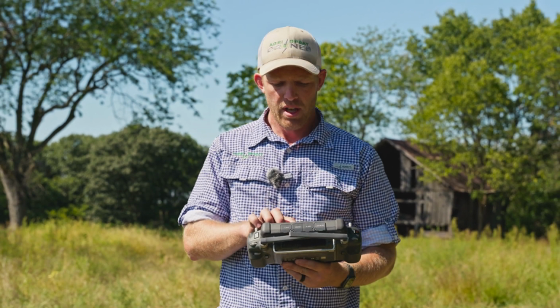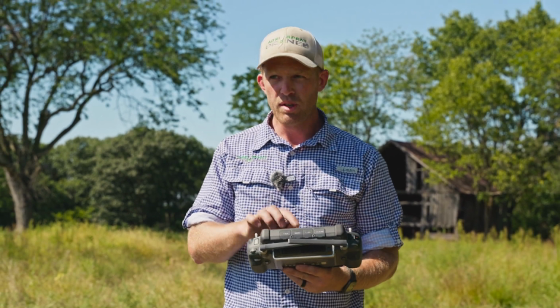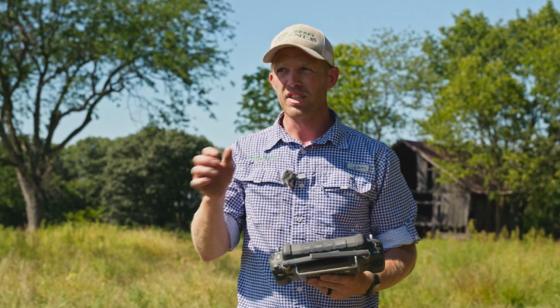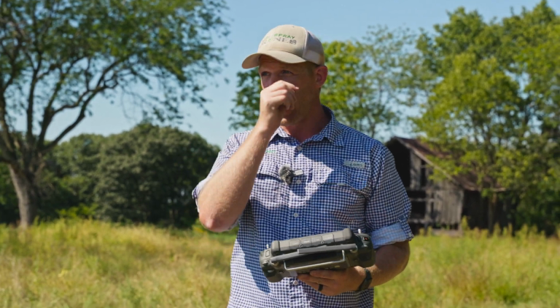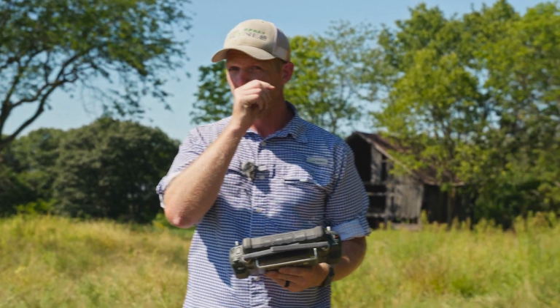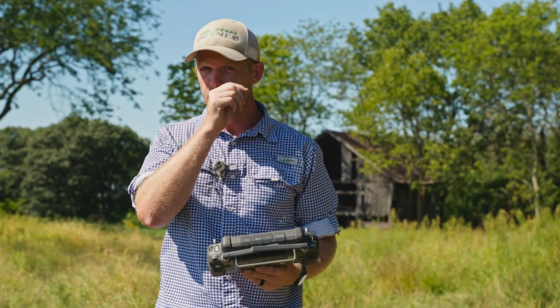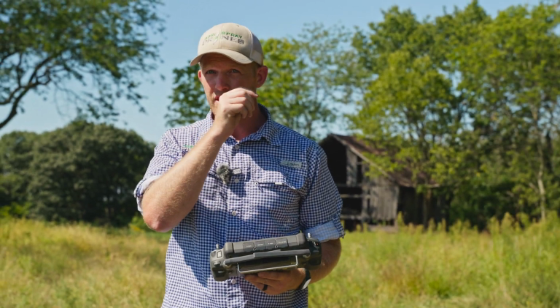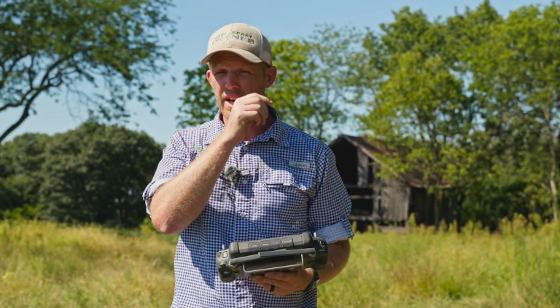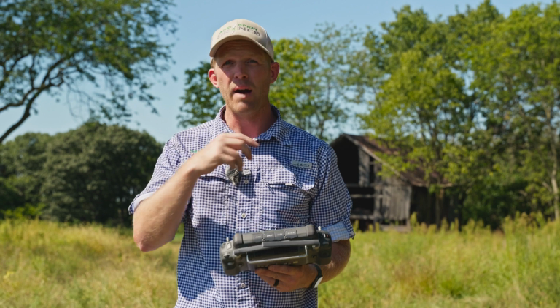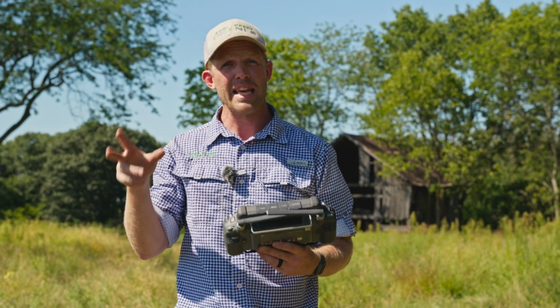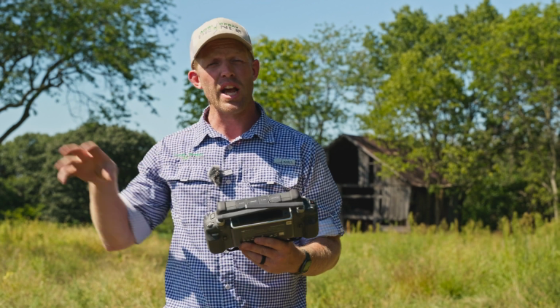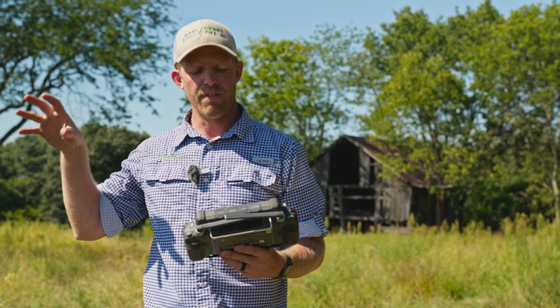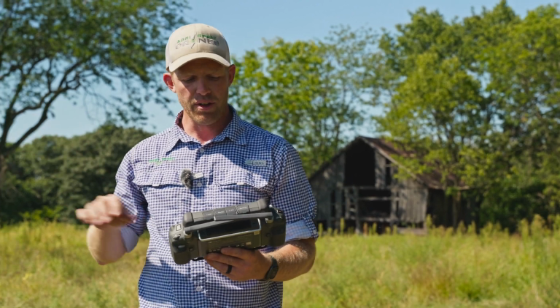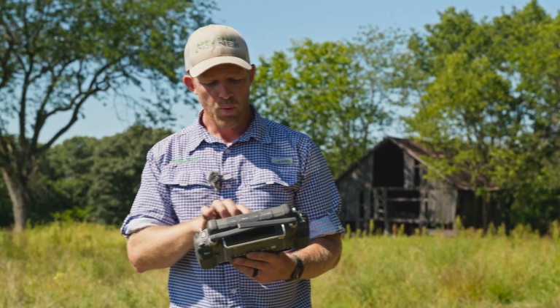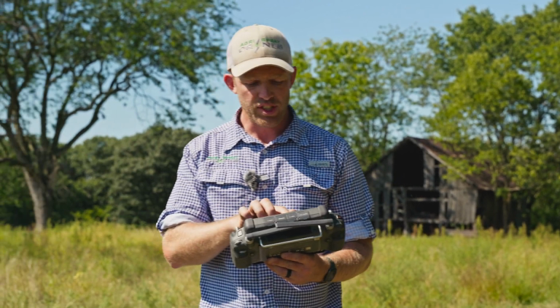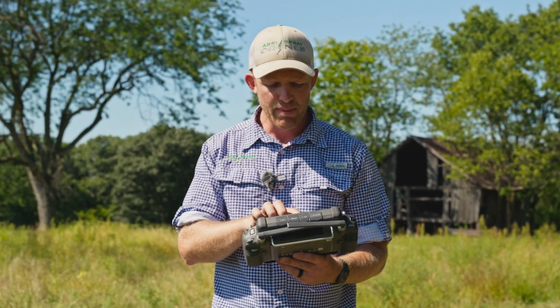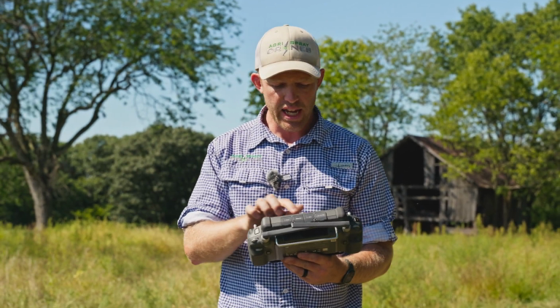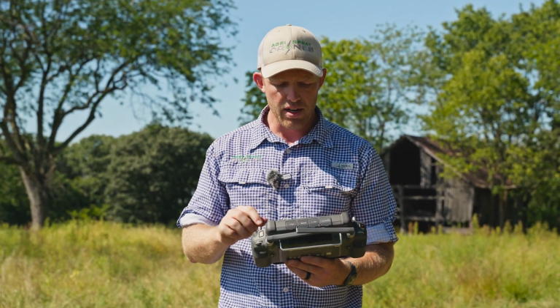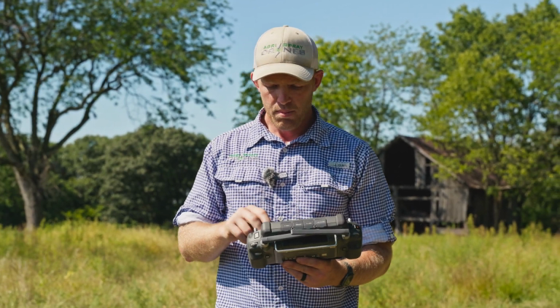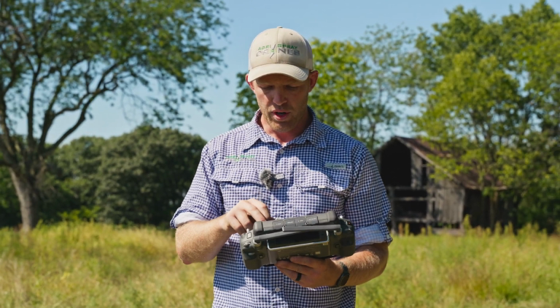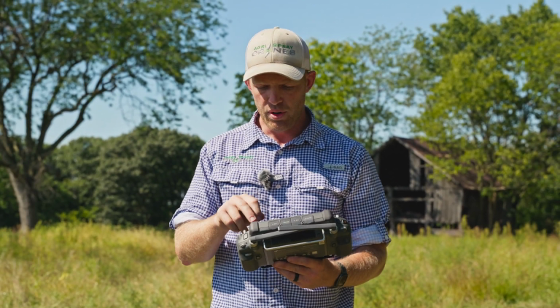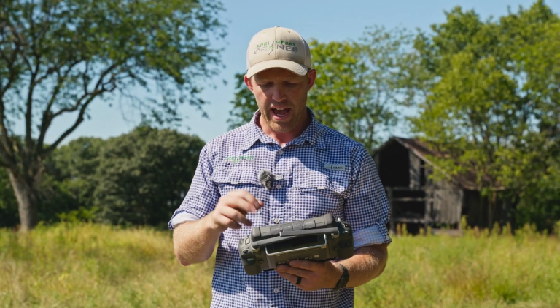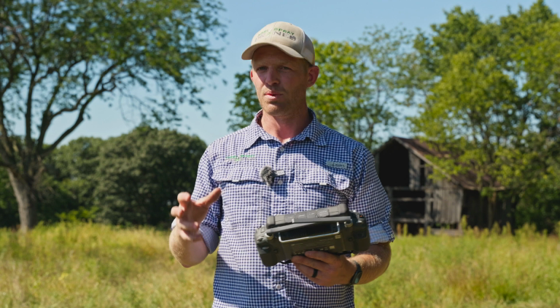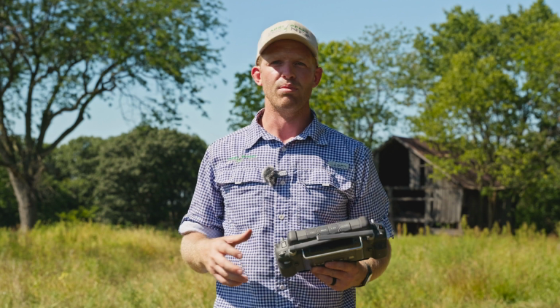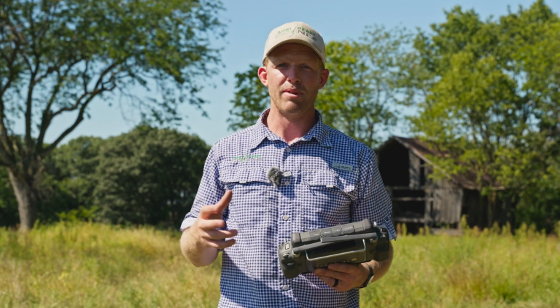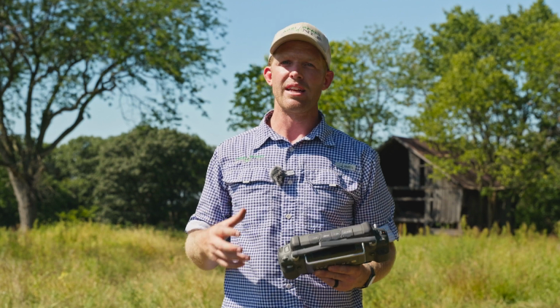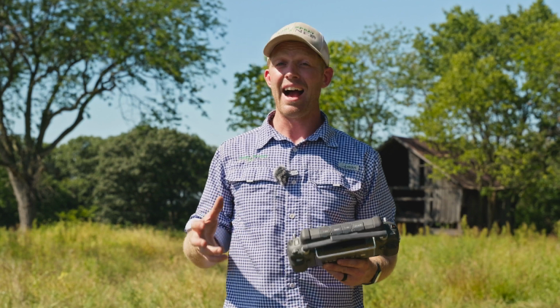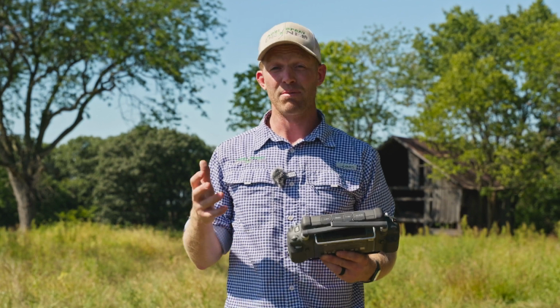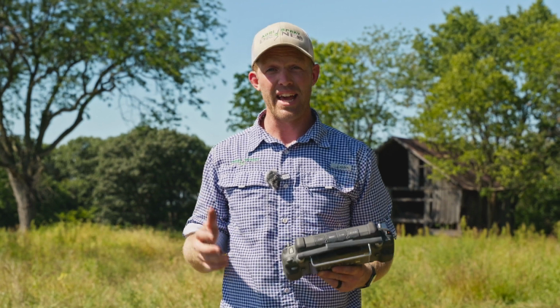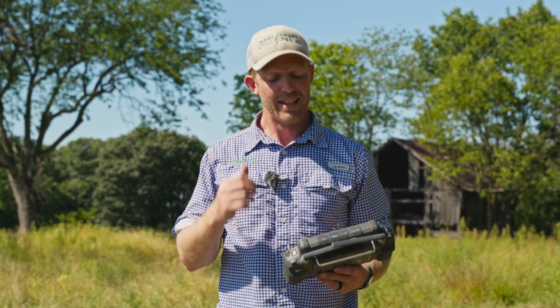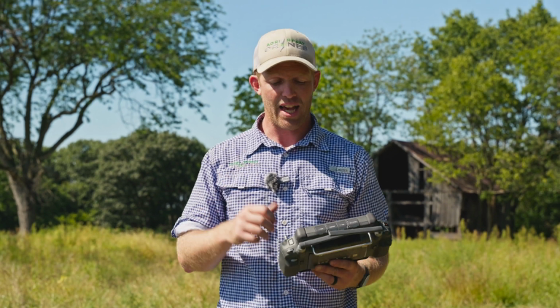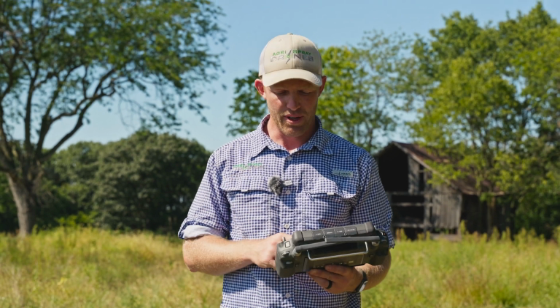We use this sometimes if we want to do some spot spraying and want to update the imagery of the field. We have satellite imagery here, but if we want actual live imagery from today, this is how we do it.